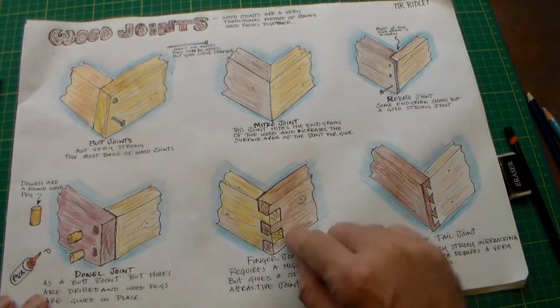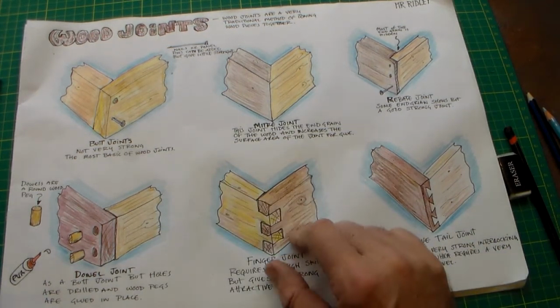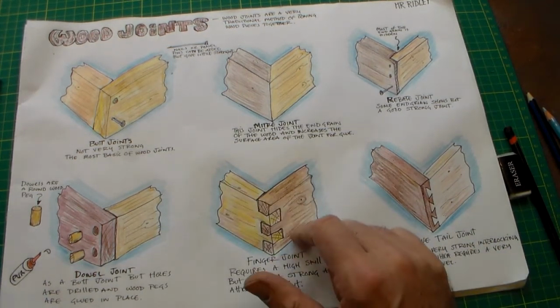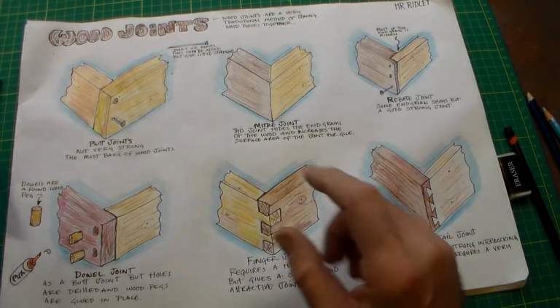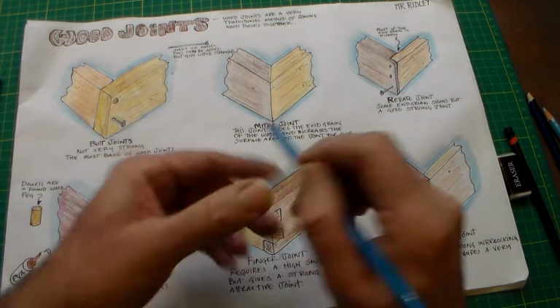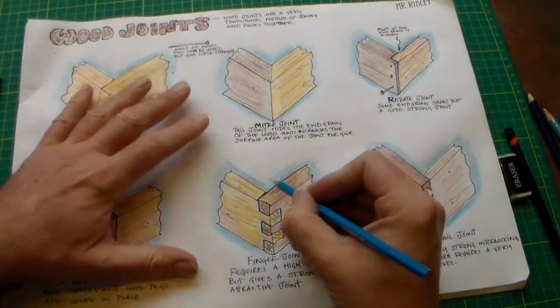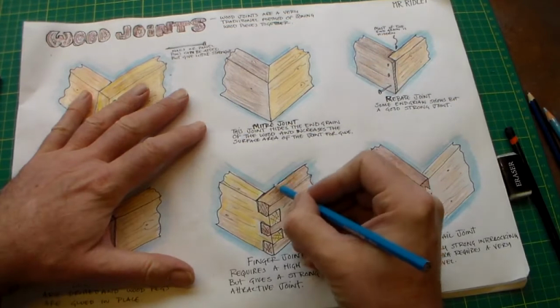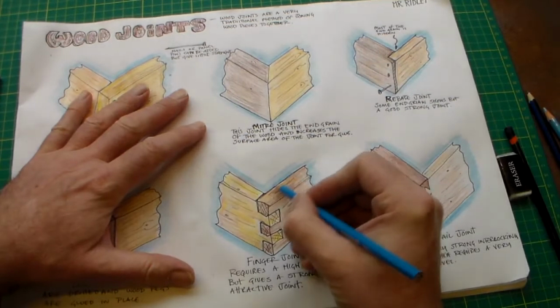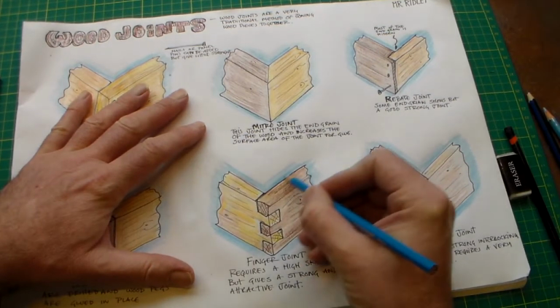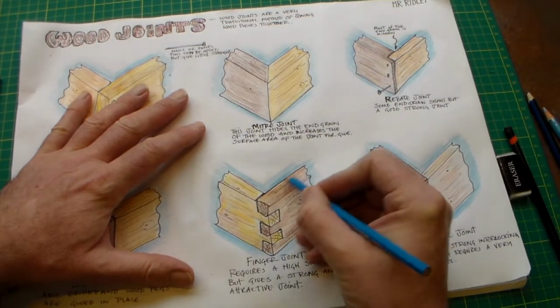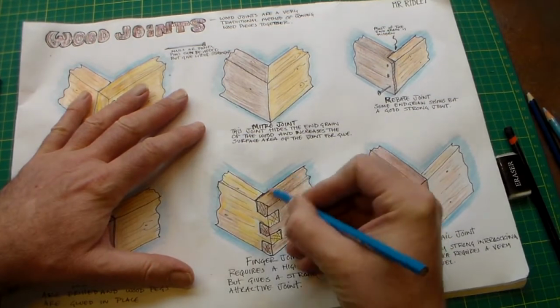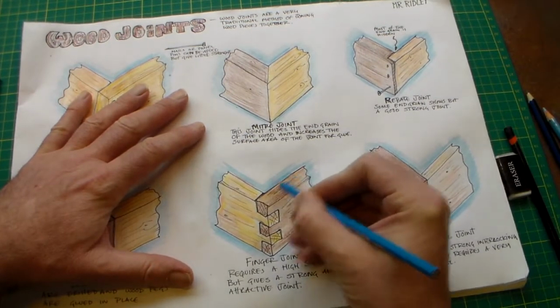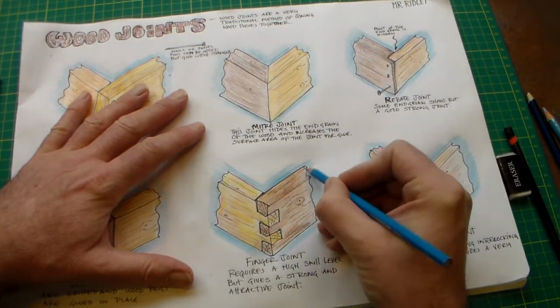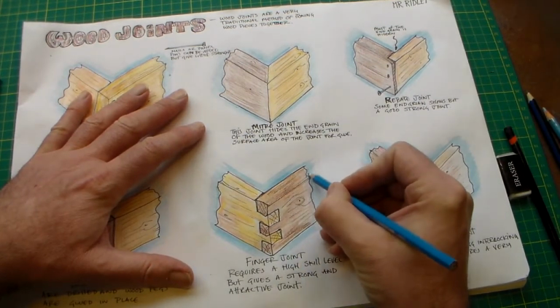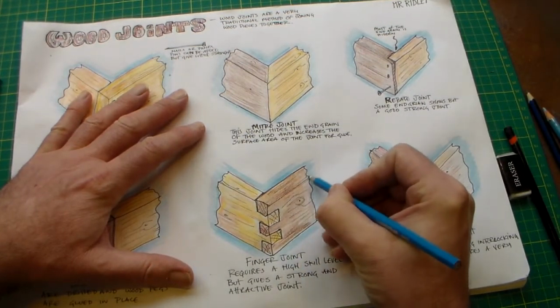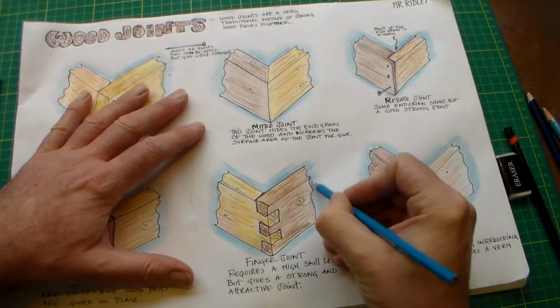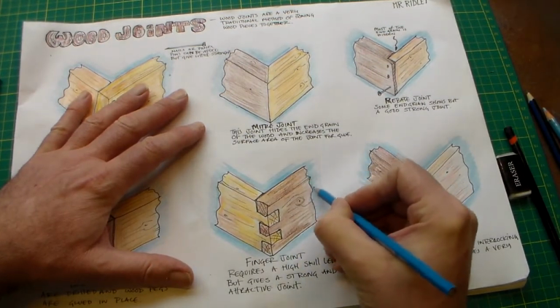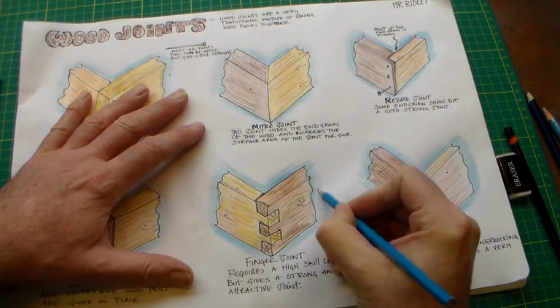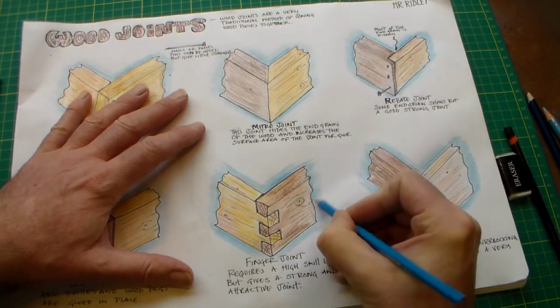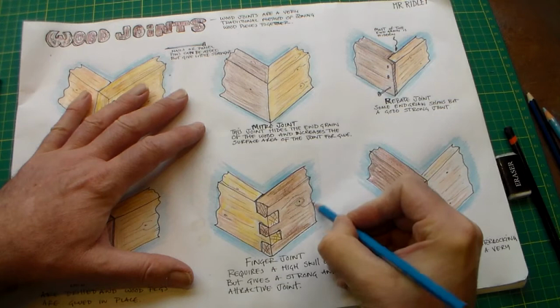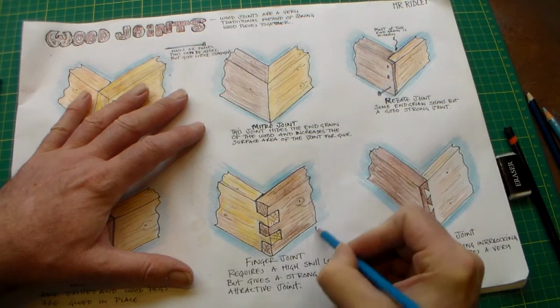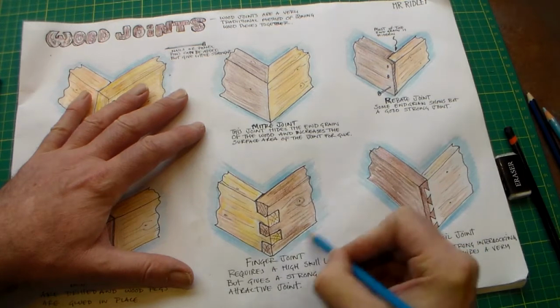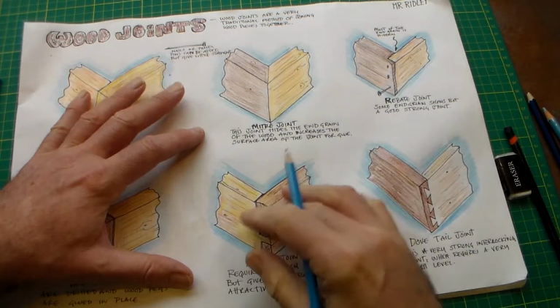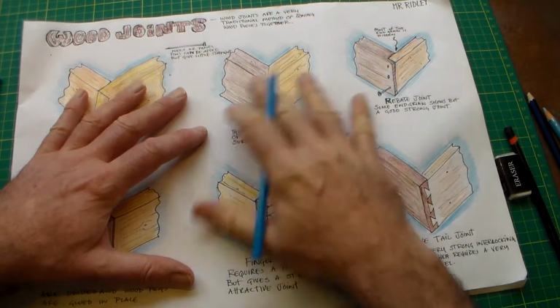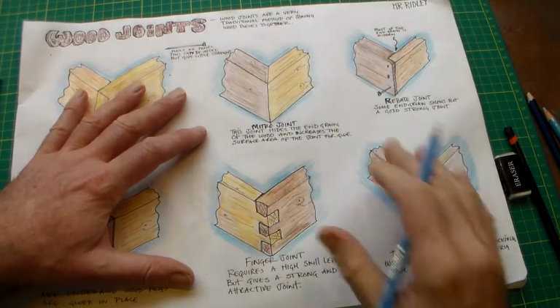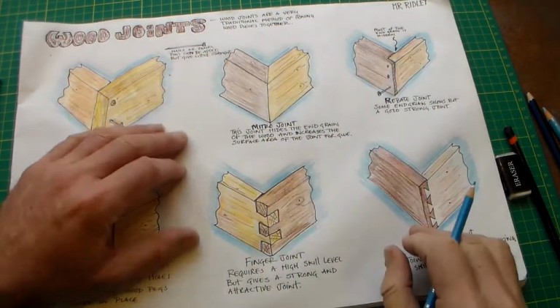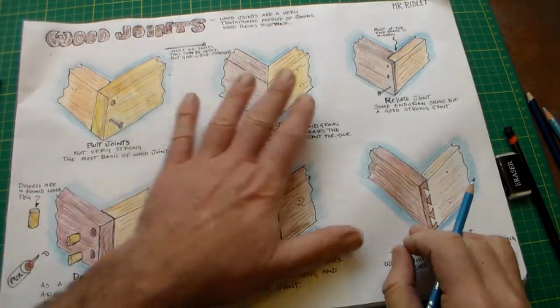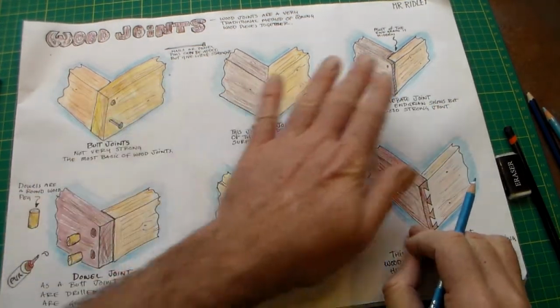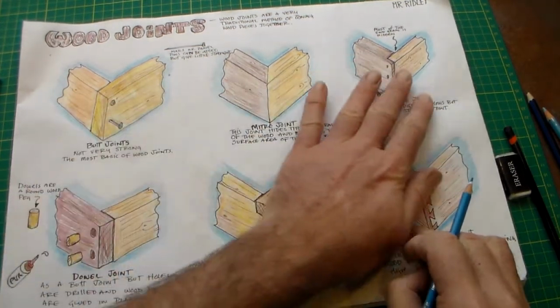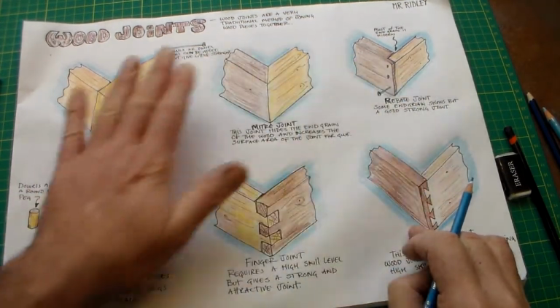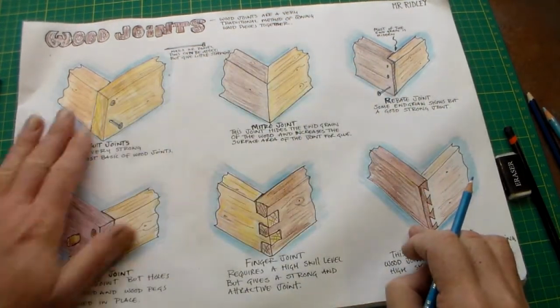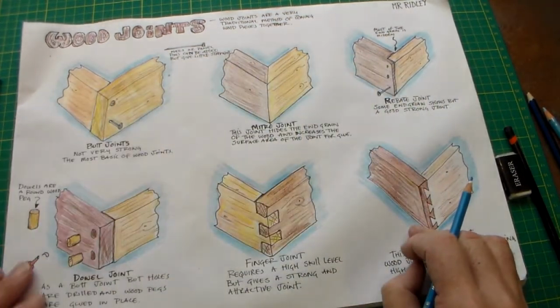Another thing I've done is I've just taken a blue pencil and highlighted round the edge of each image to just bring out each of the illustrations so they don't just sit flat on the paper.